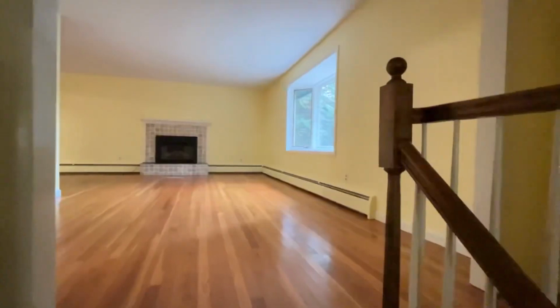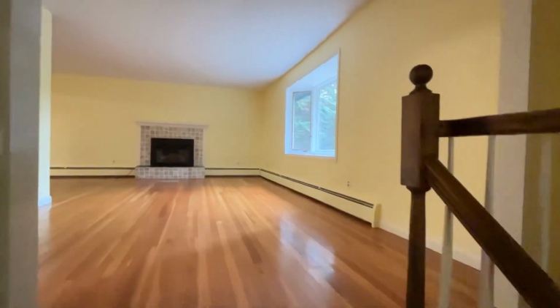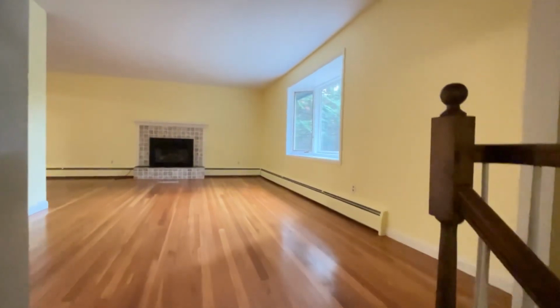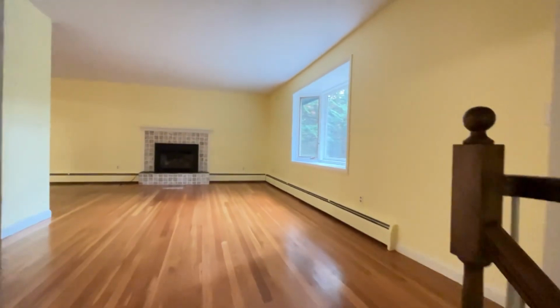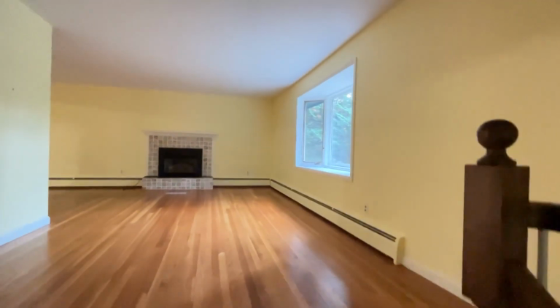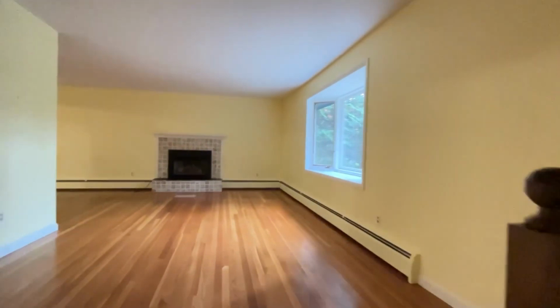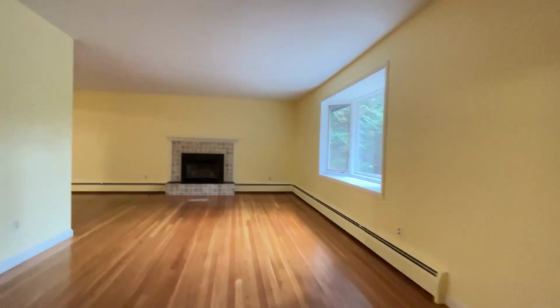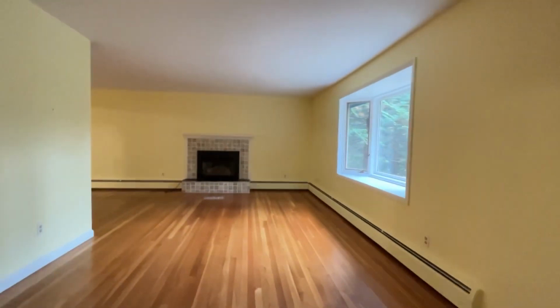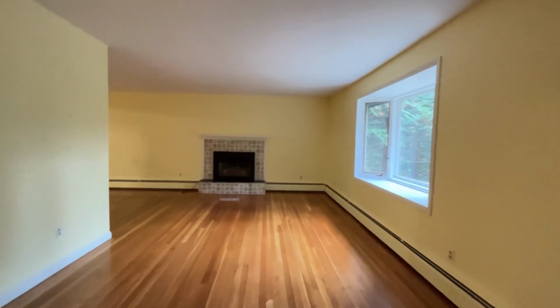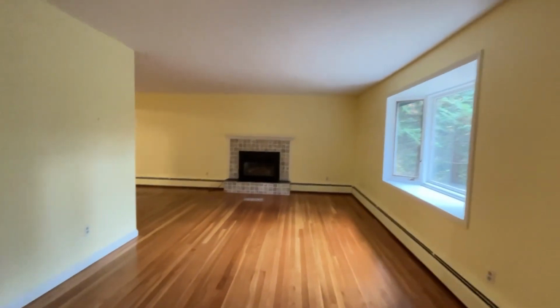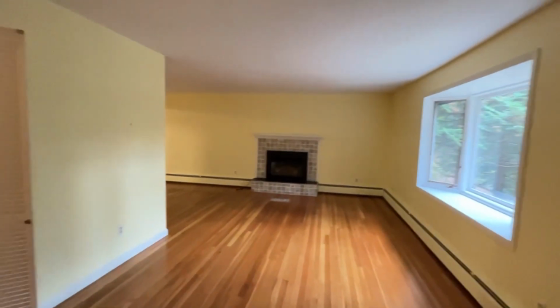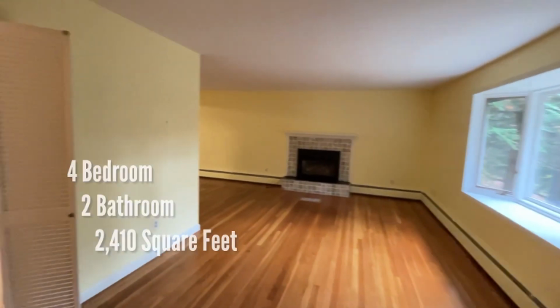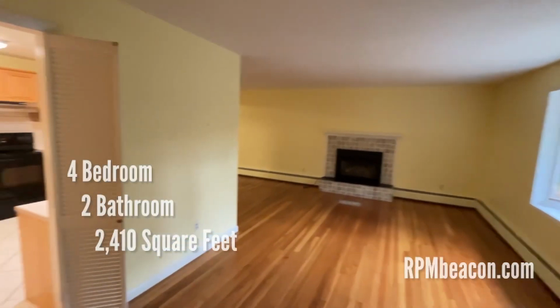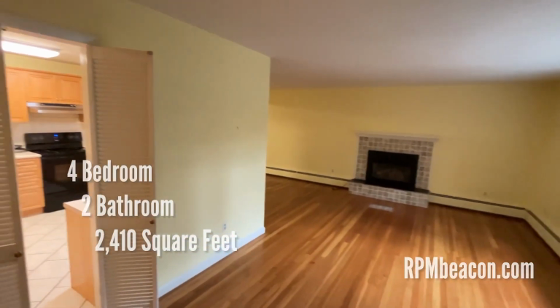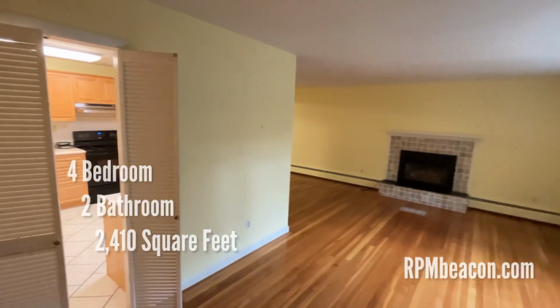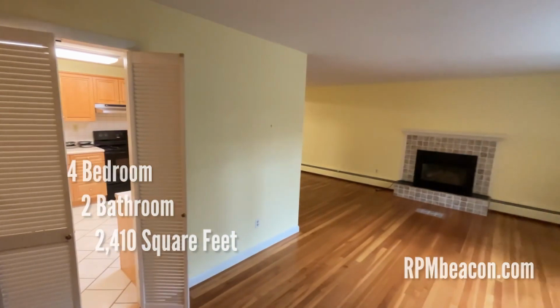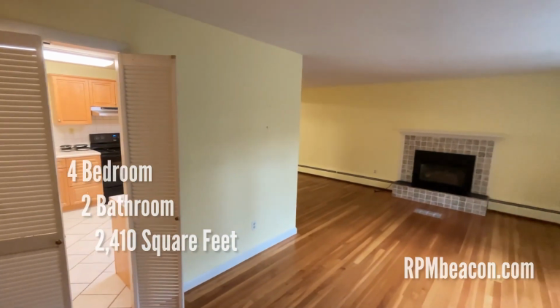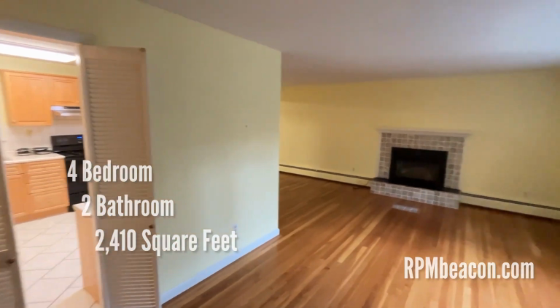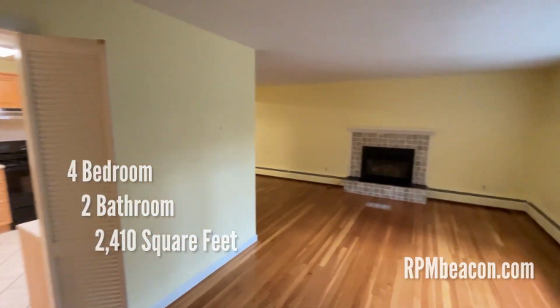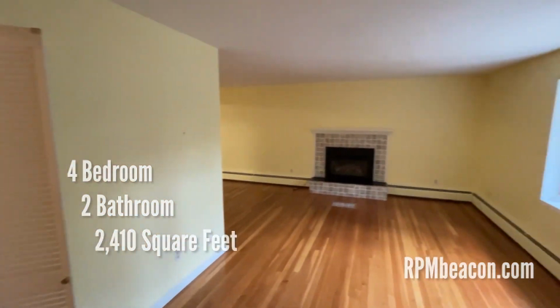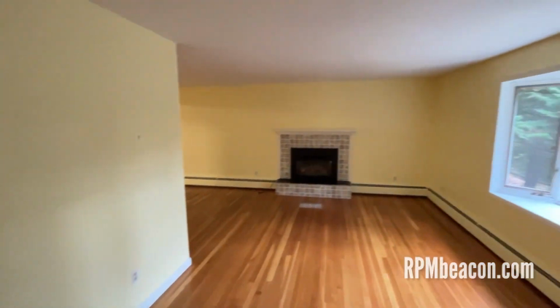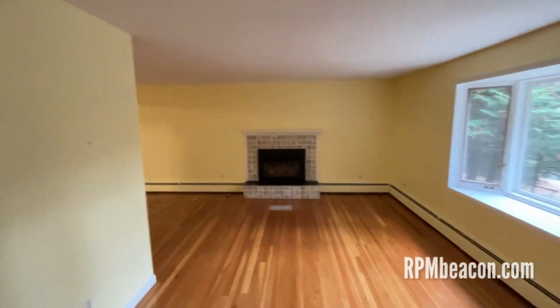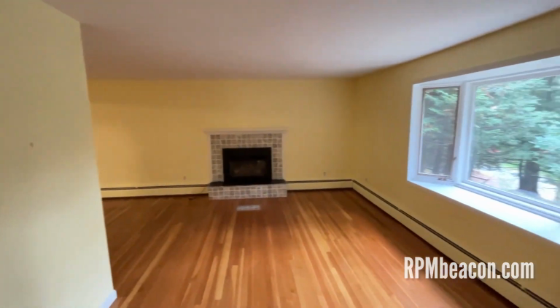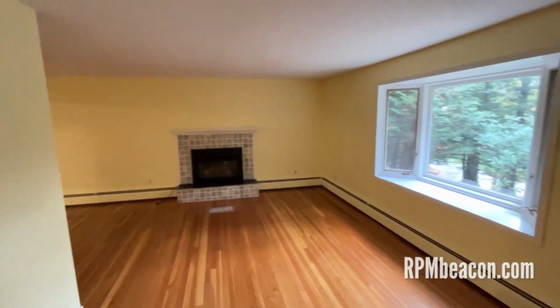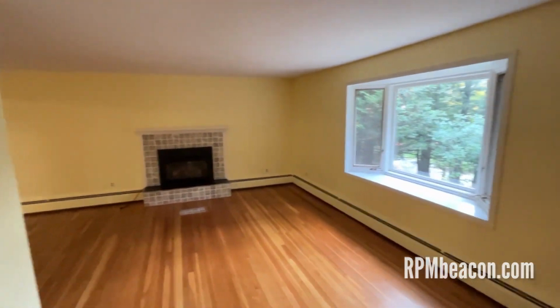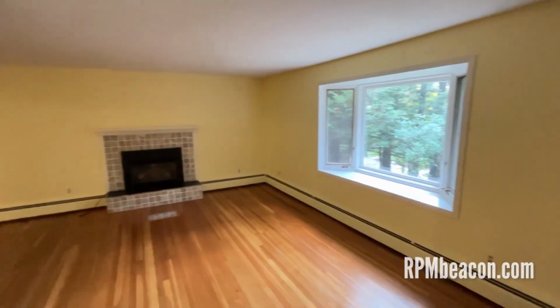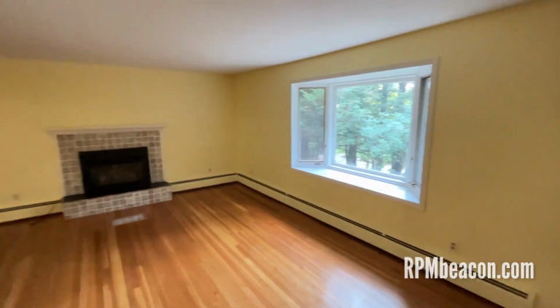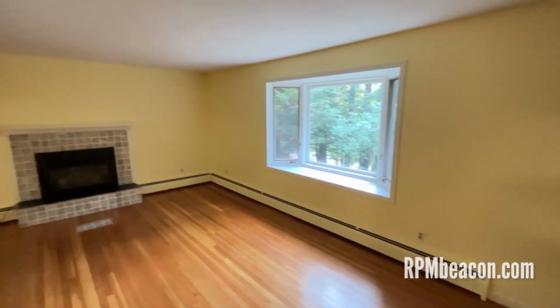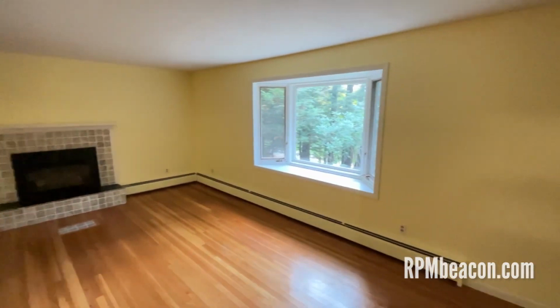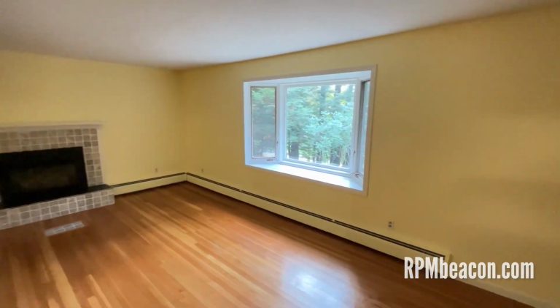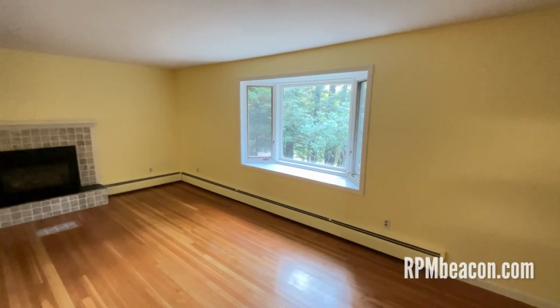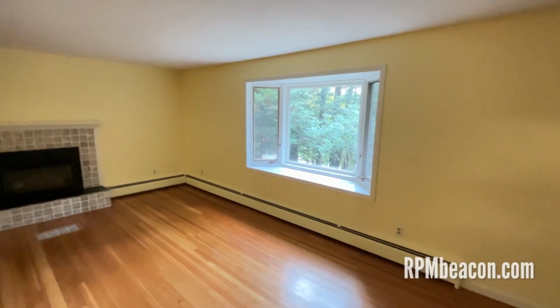So a little bit about this house. It's a four-bedroom, two-bathroom, split-level home. Kind of a mid-century modern style house.